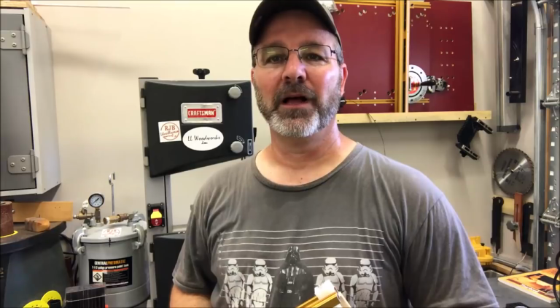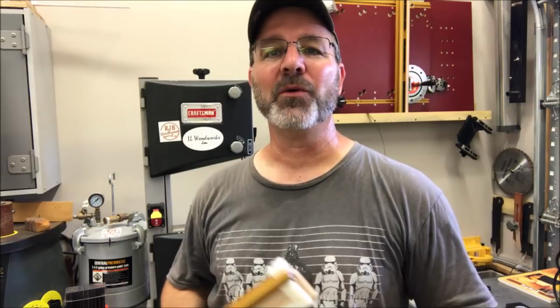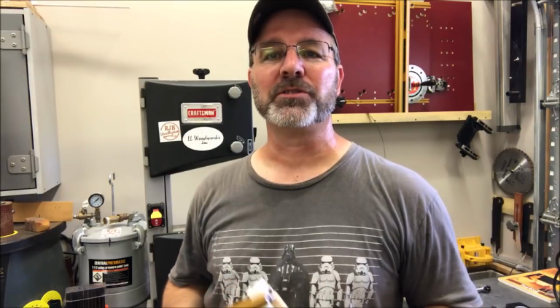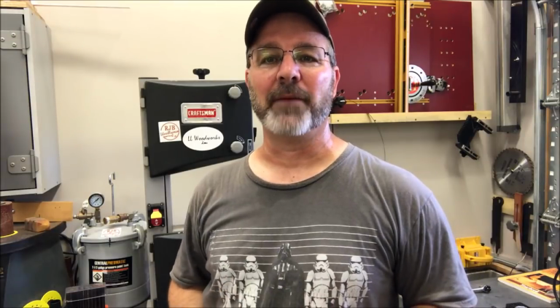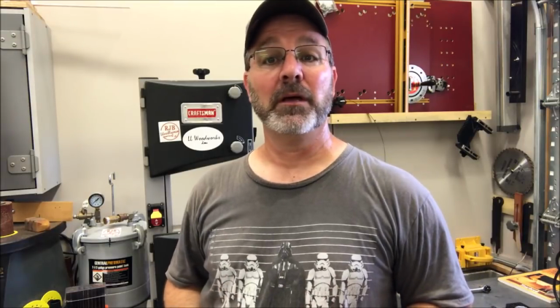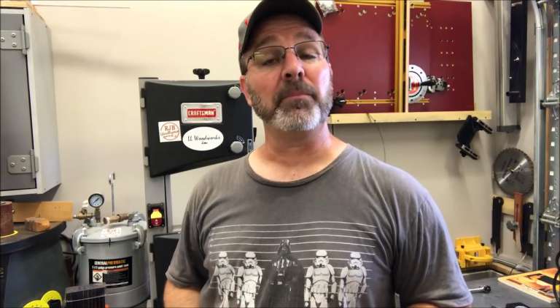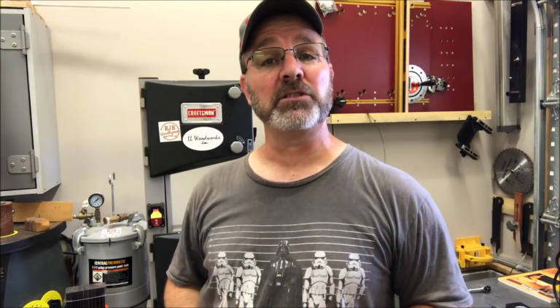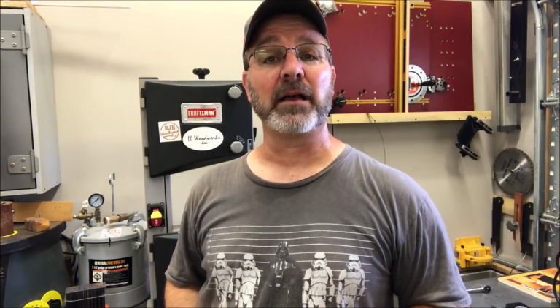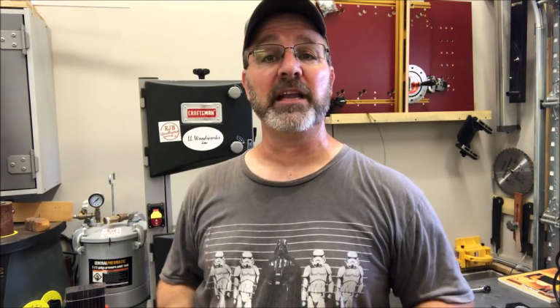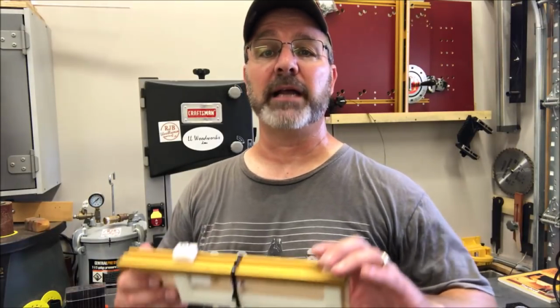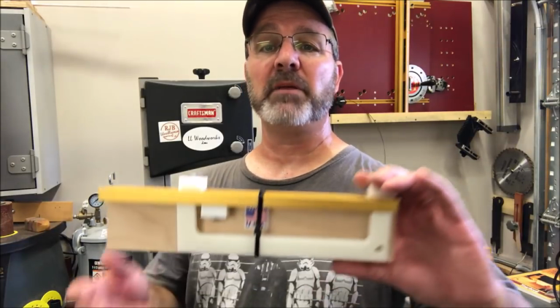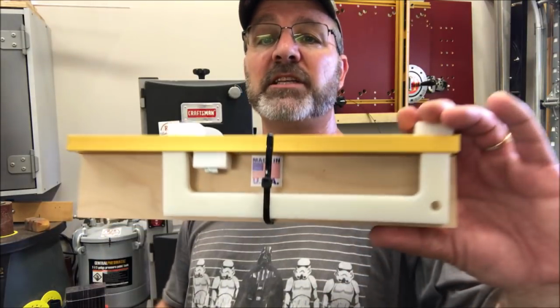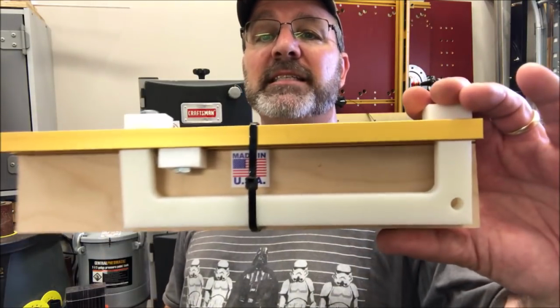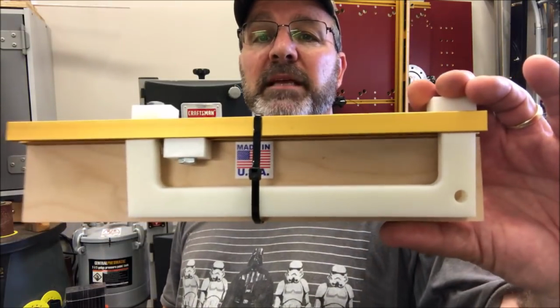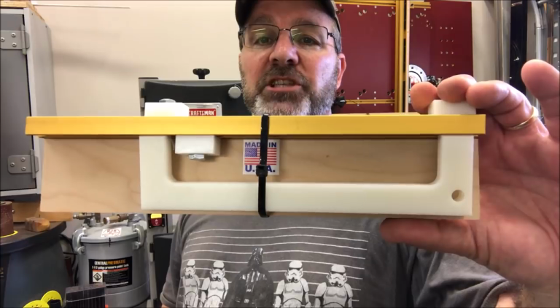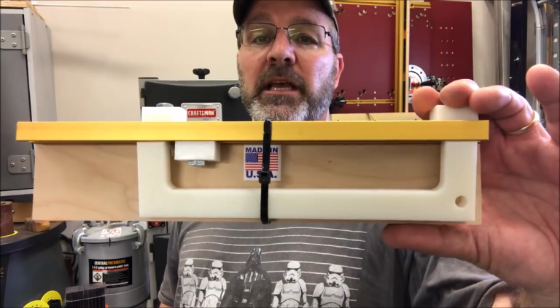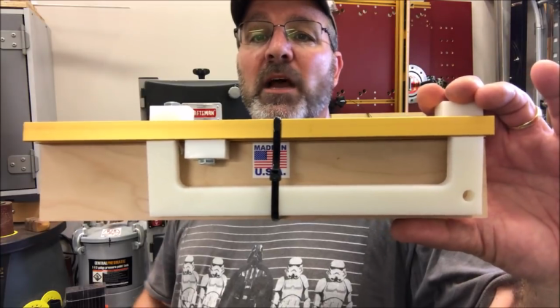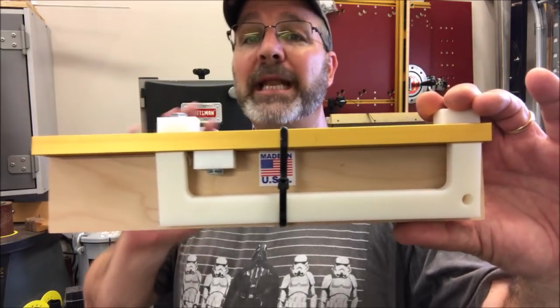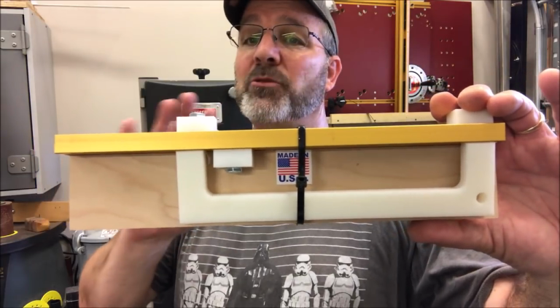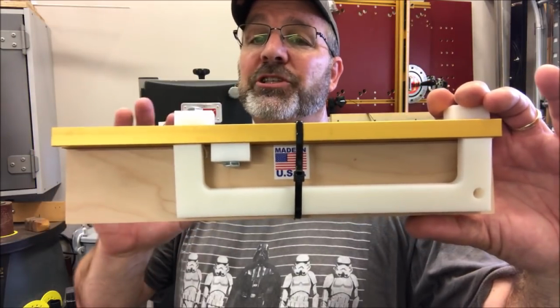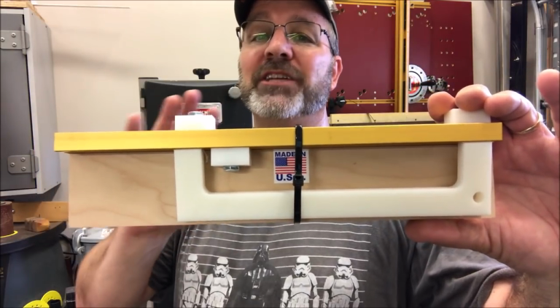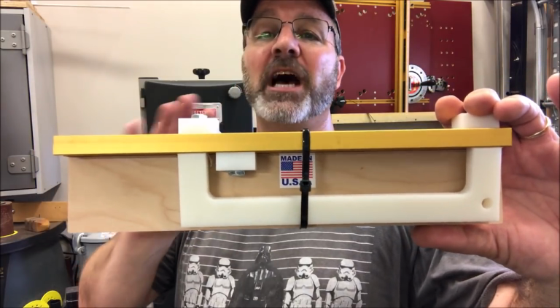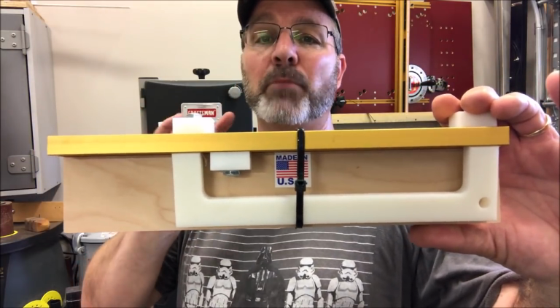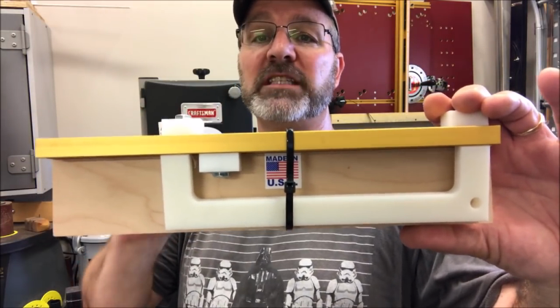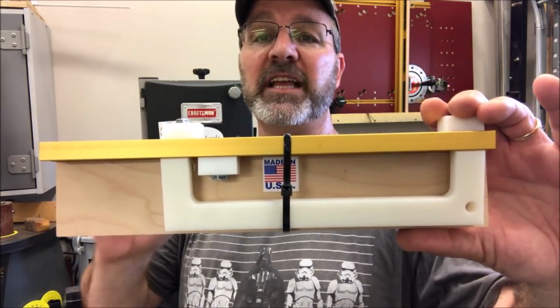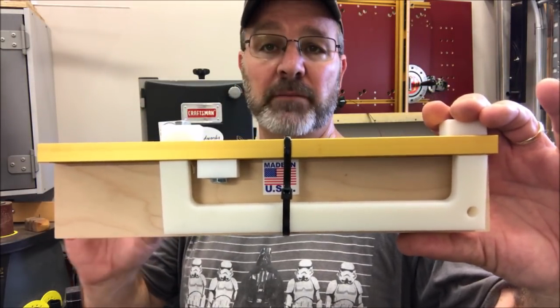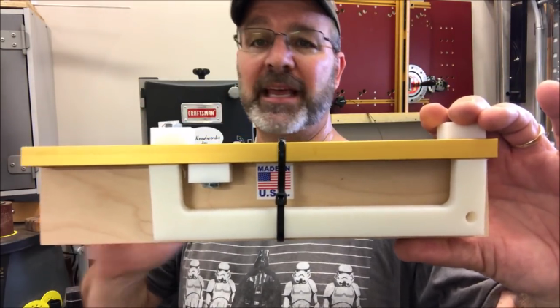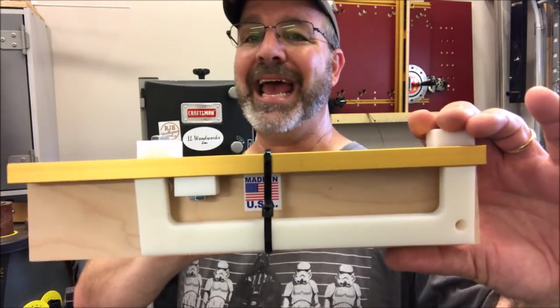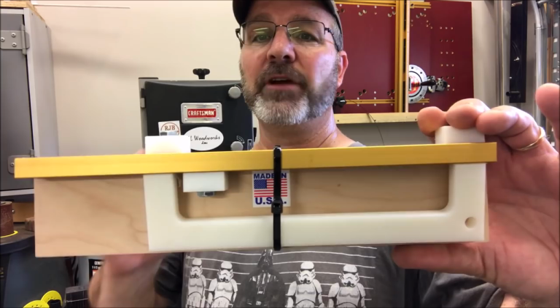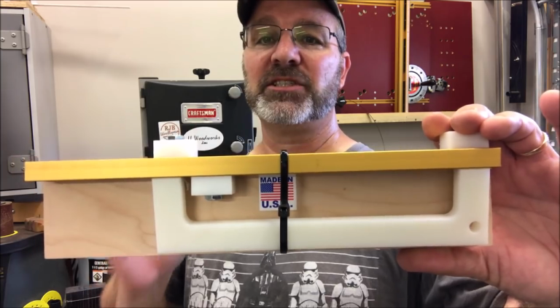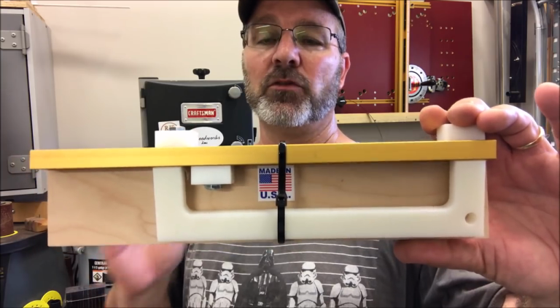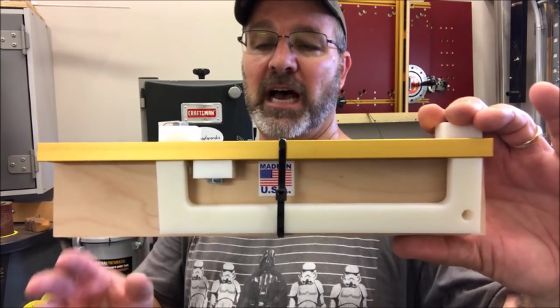Hello and welcome to the shop. A couple of months back, a buddy of mine, Tim Geist, sent me this jig. What it enables you to do is cut the perfect length pen blank every single time.